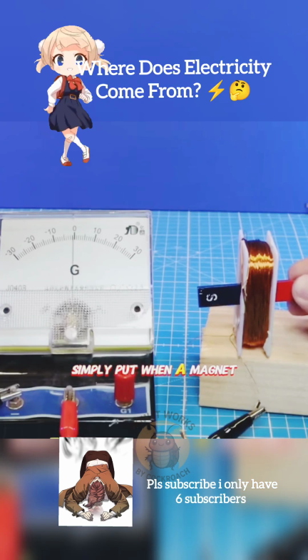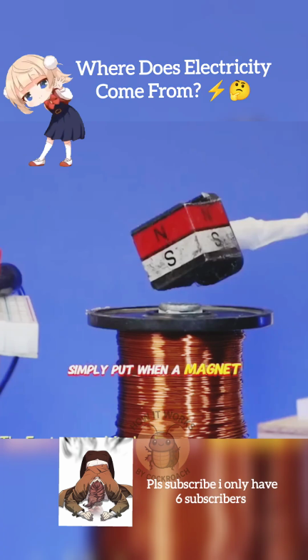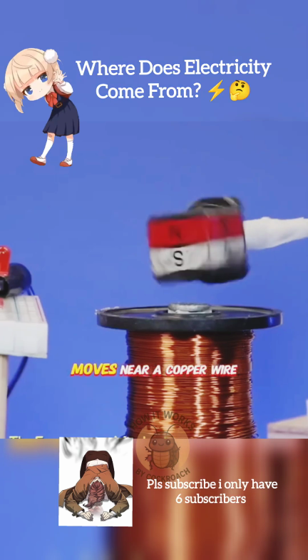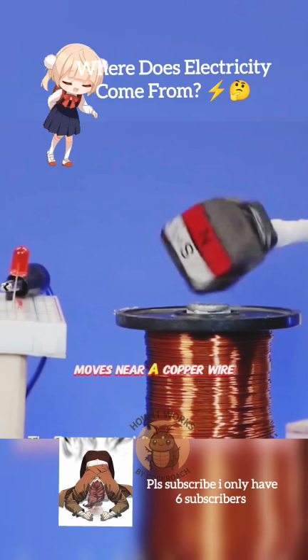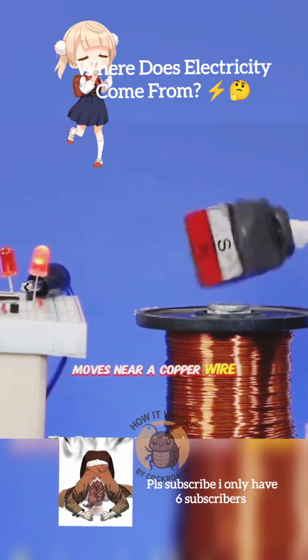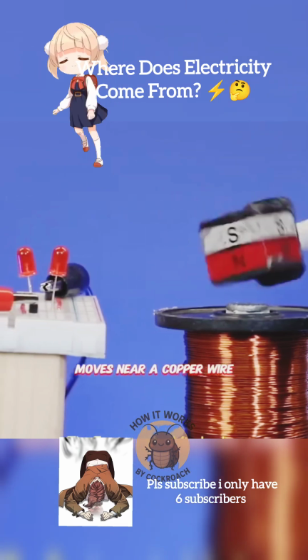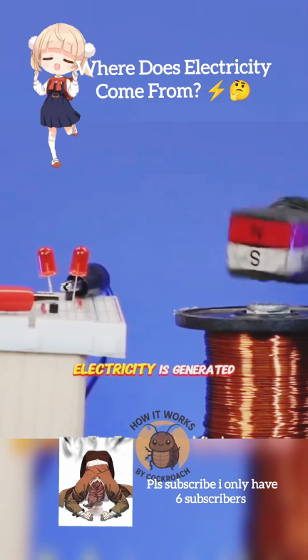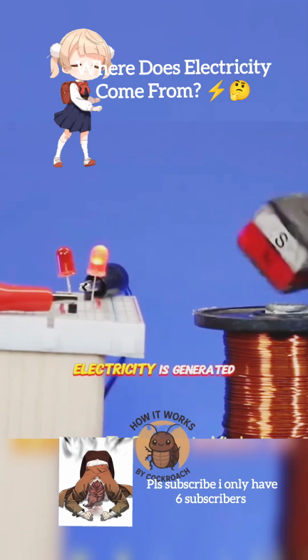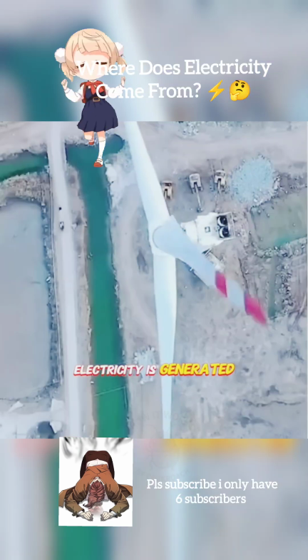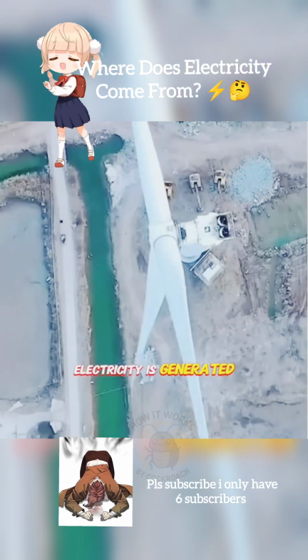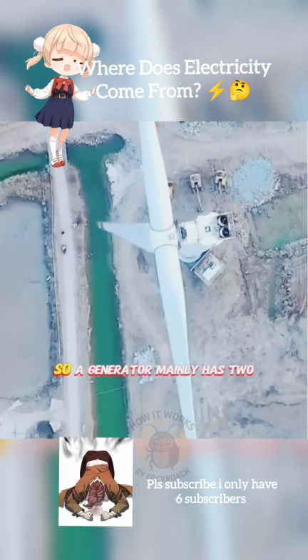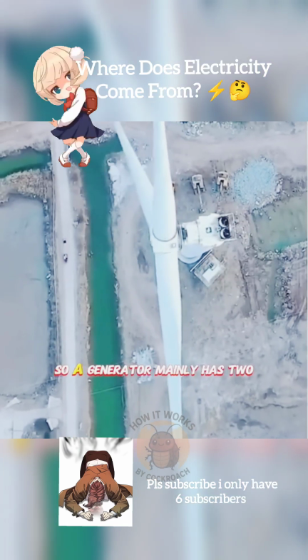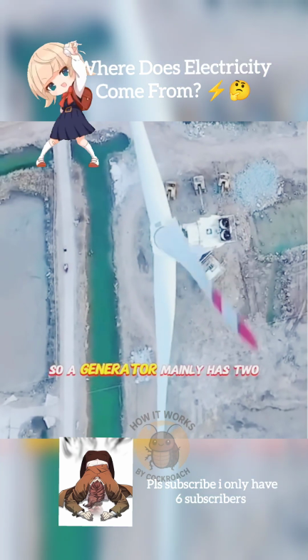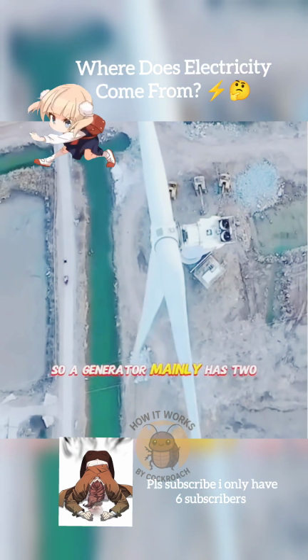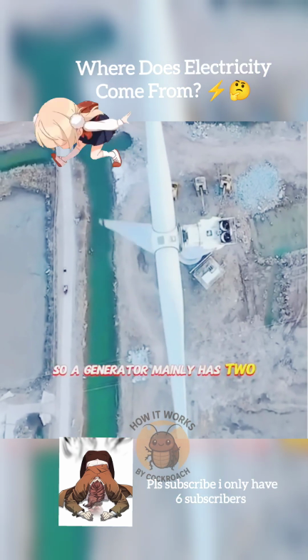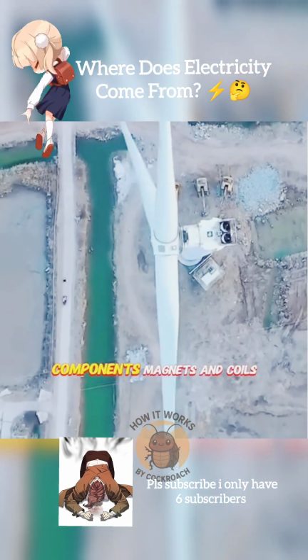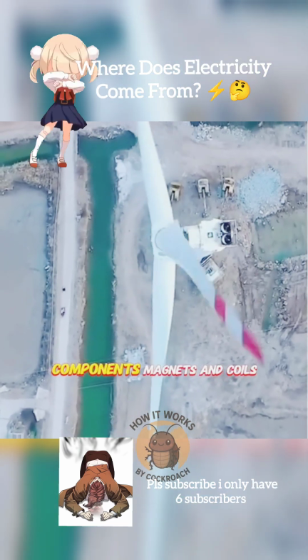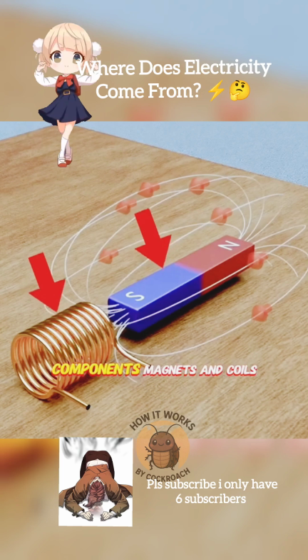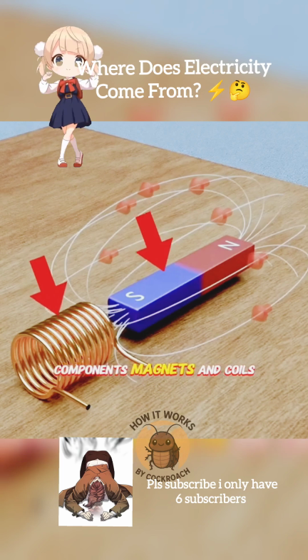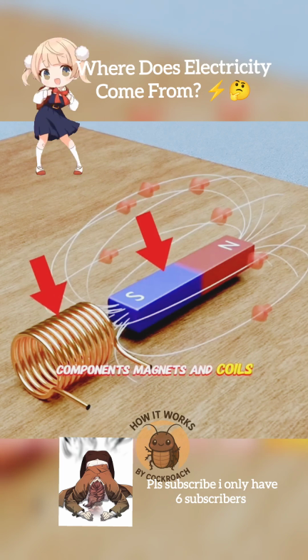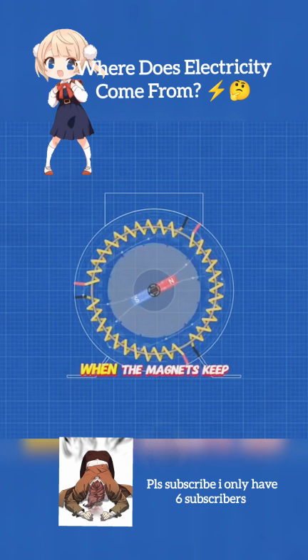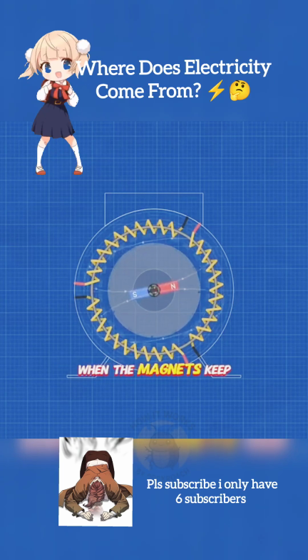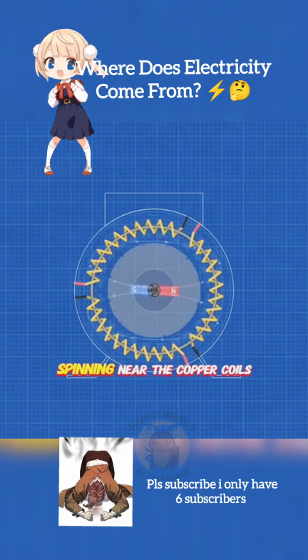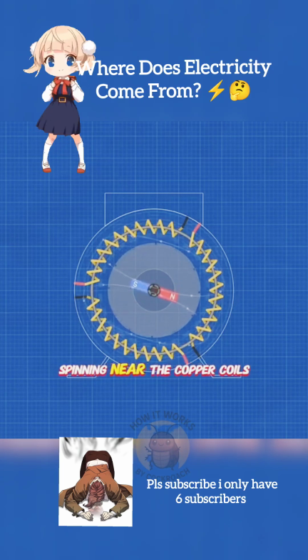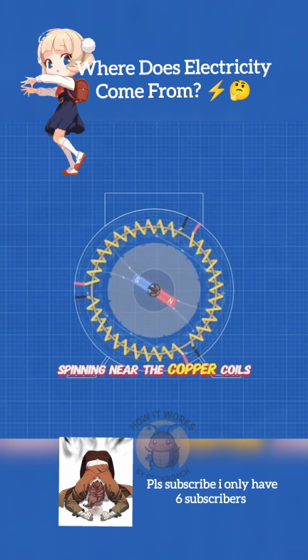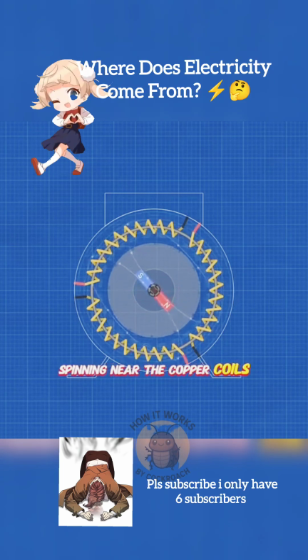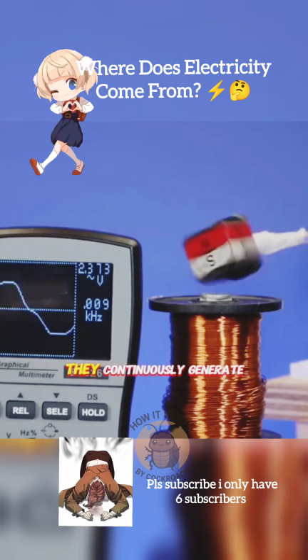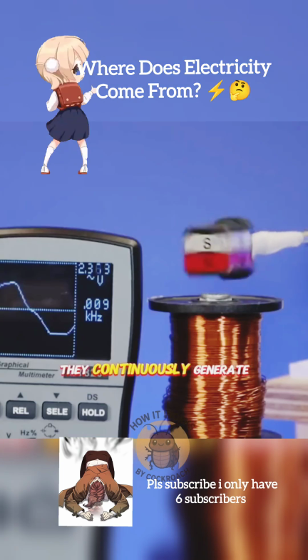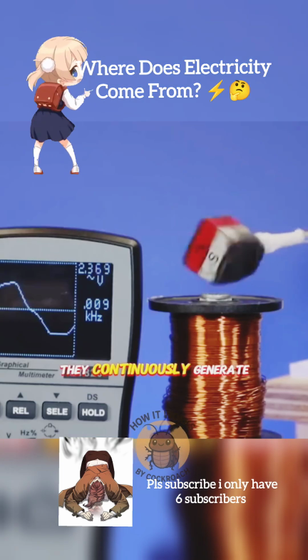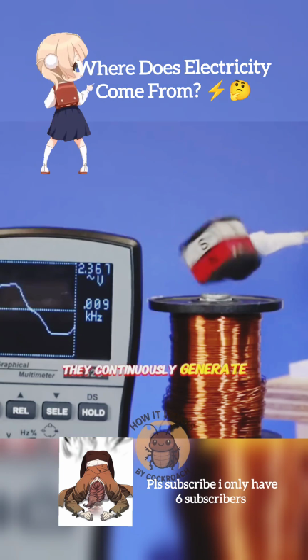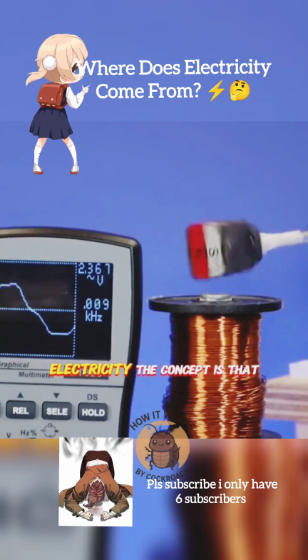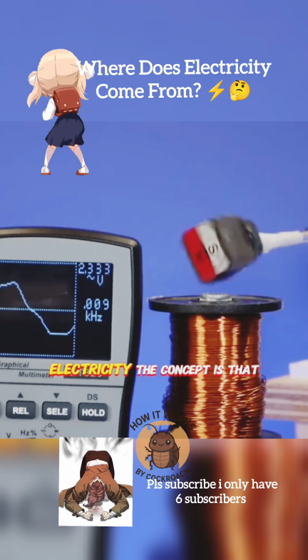when a magnet moves near a copper wire, electricity is generated. A generator mainly has two components: magnets and coils. When the magnets keep spinning near the copper coils, they continuously generate electricity.